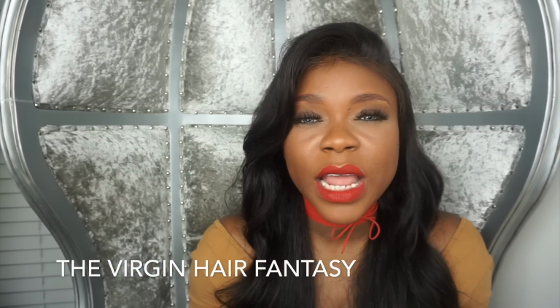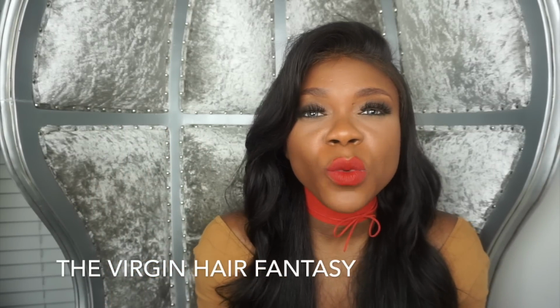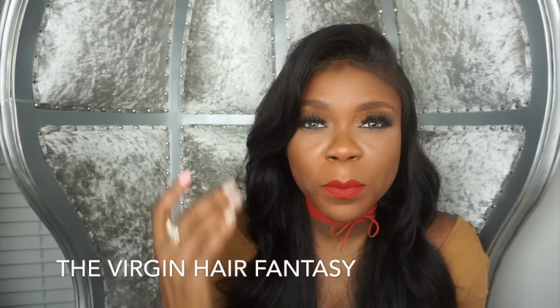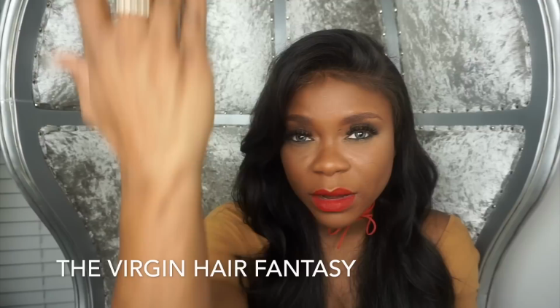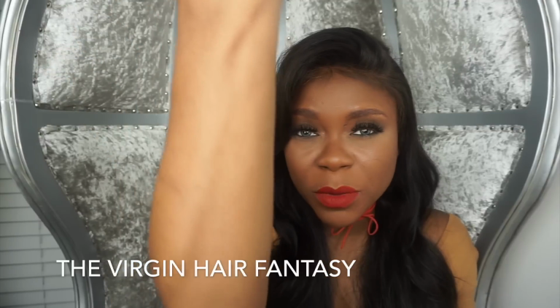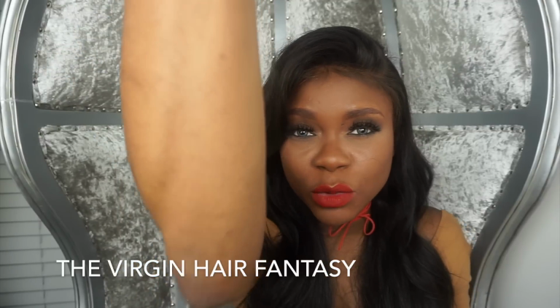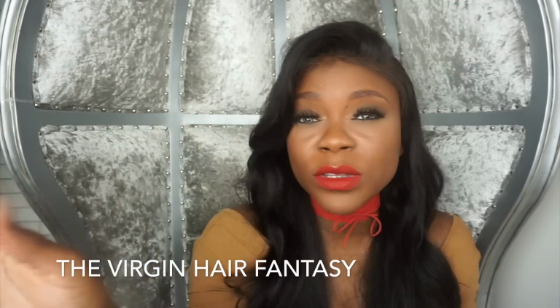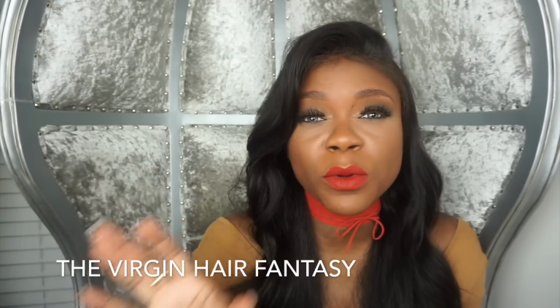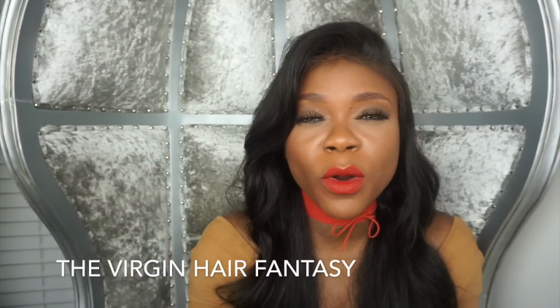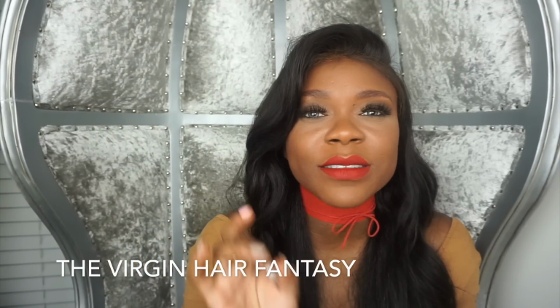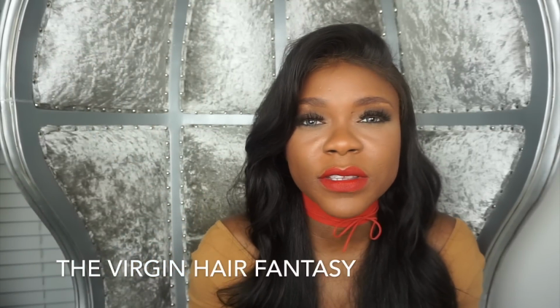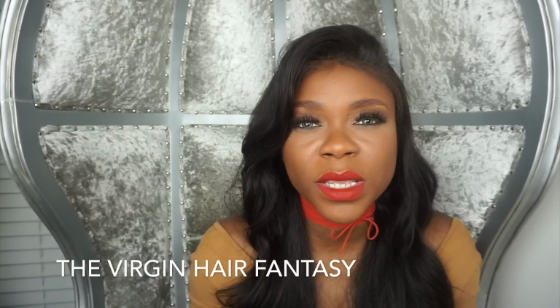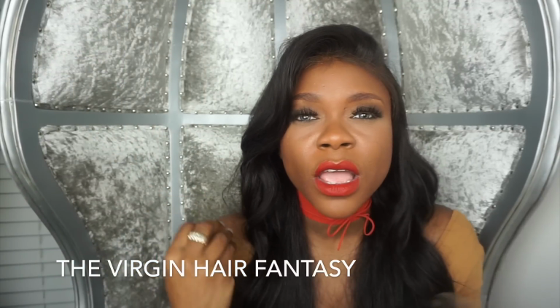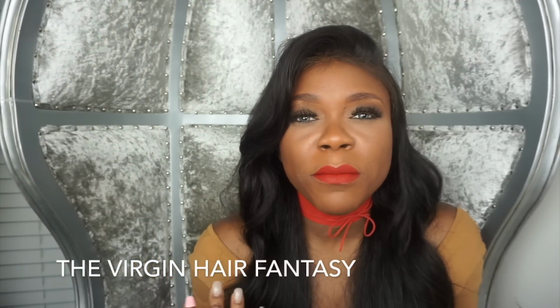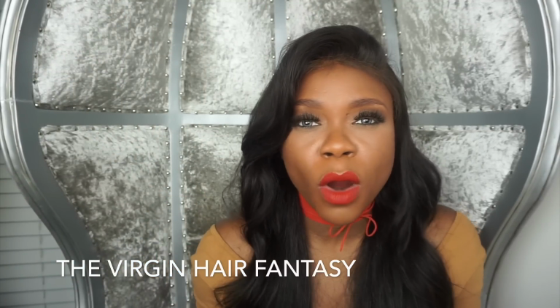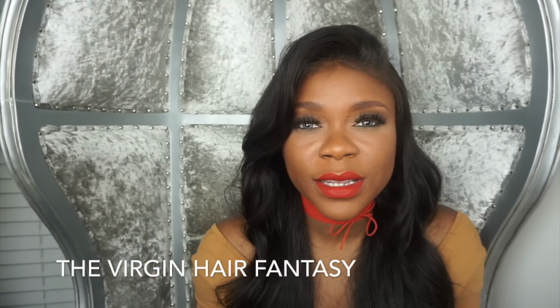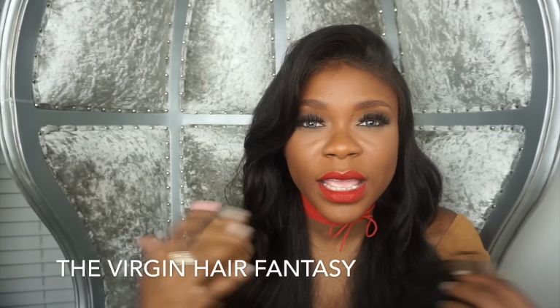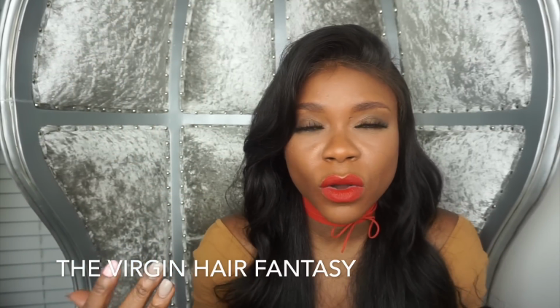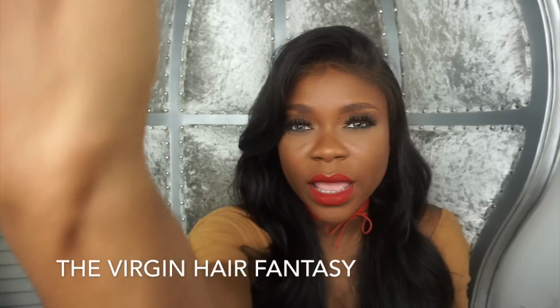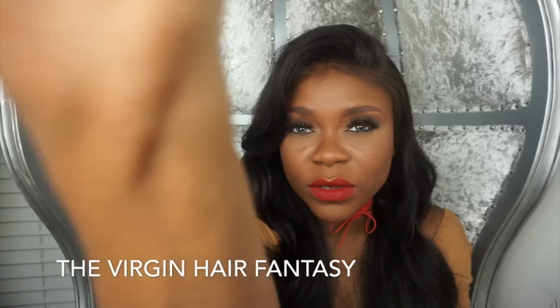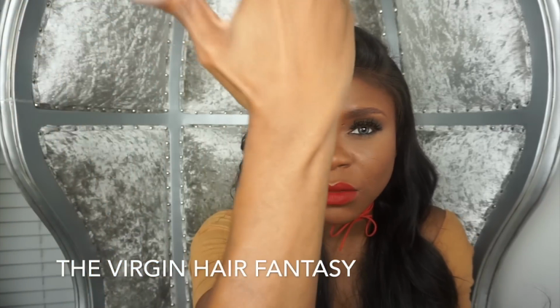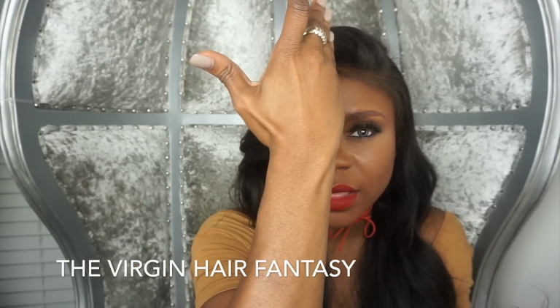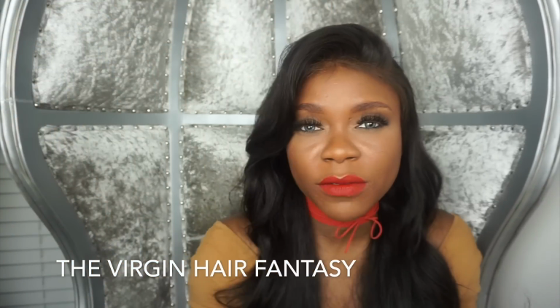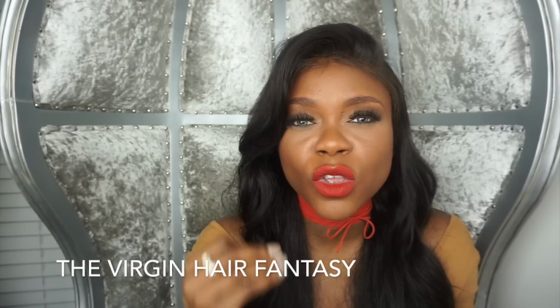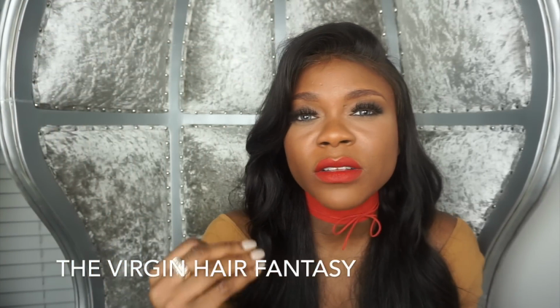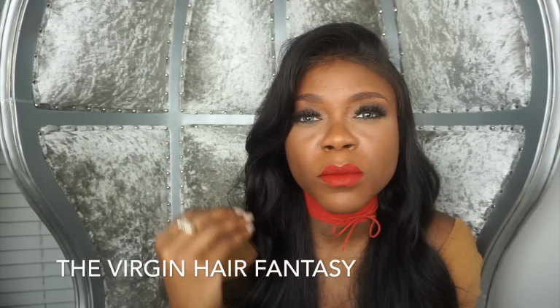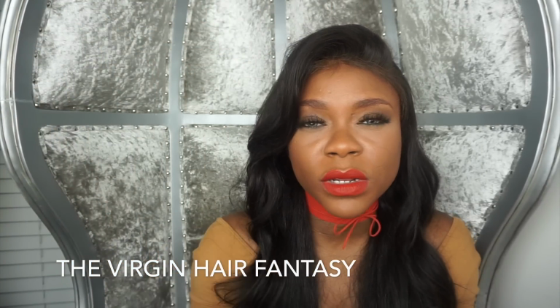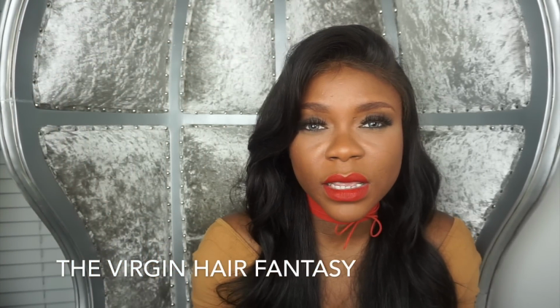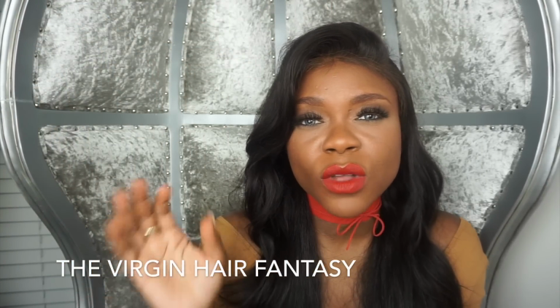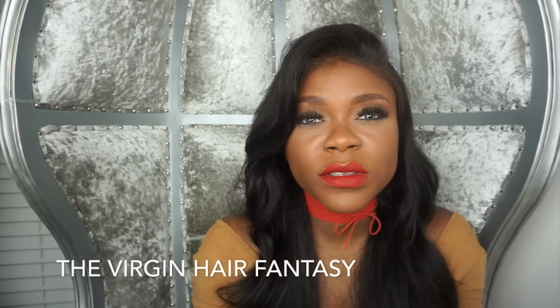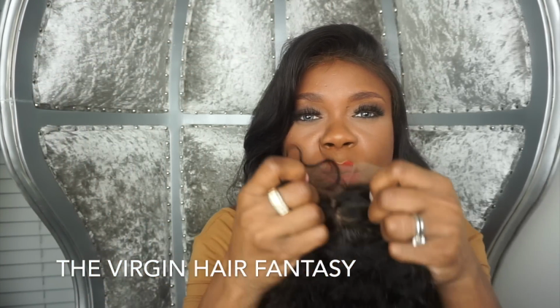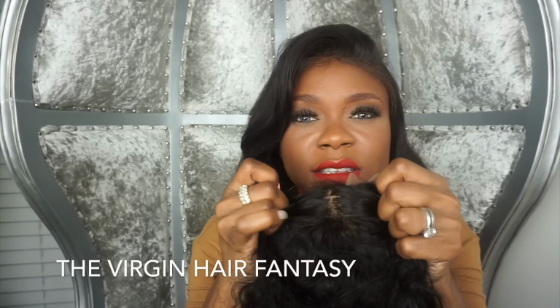My typical middle part install has to be with a silk because if you have a middle part, everyone's going to be looking right there in the middle of your head, so you want it to look the most realistic — I would say go with a silk.